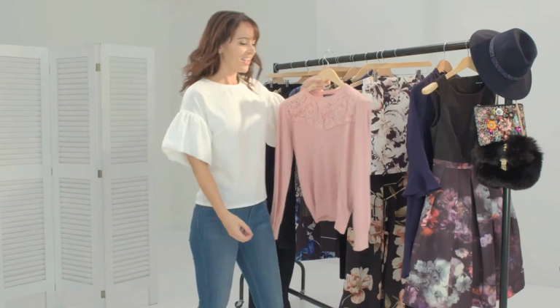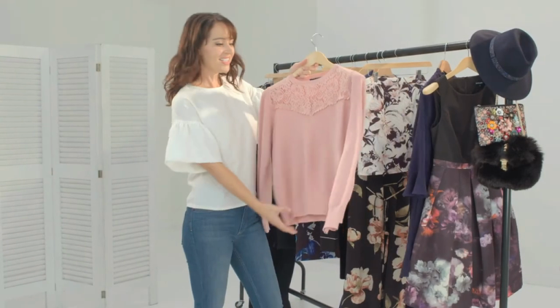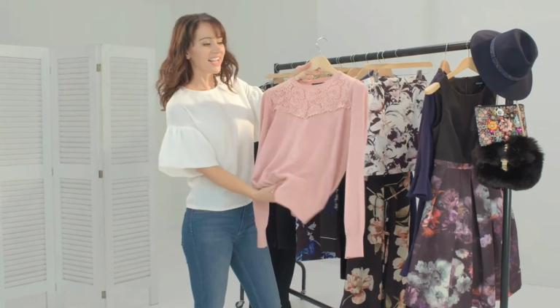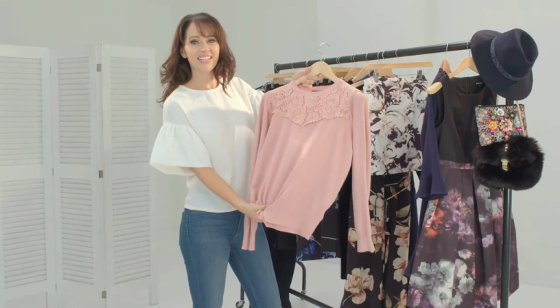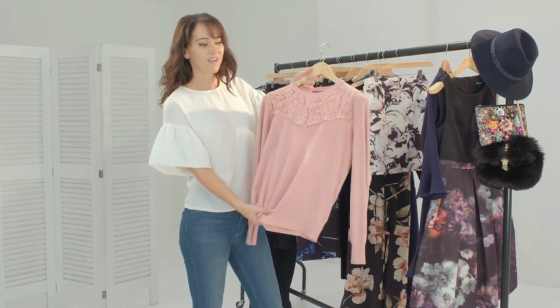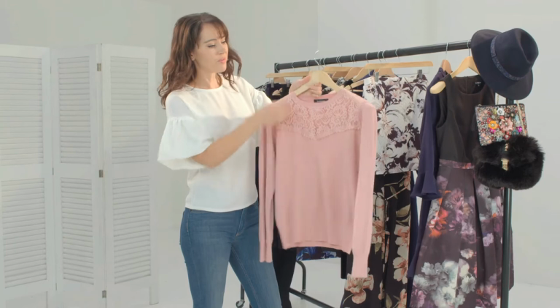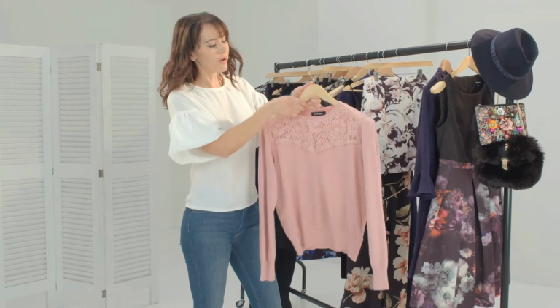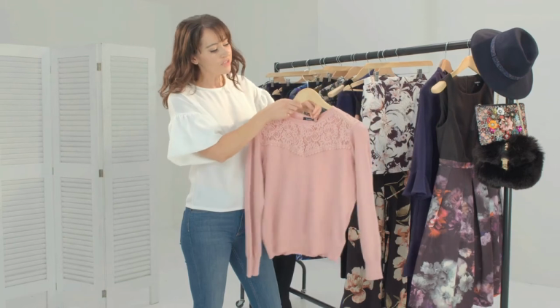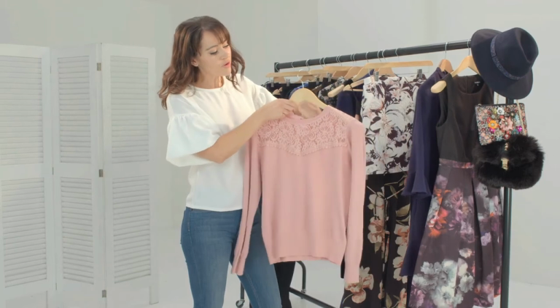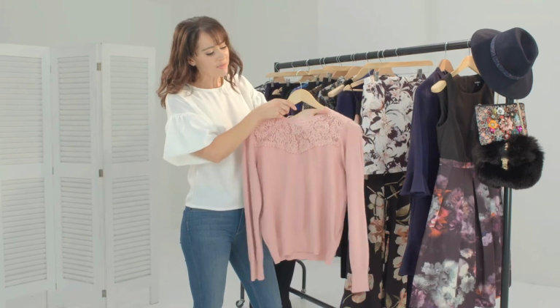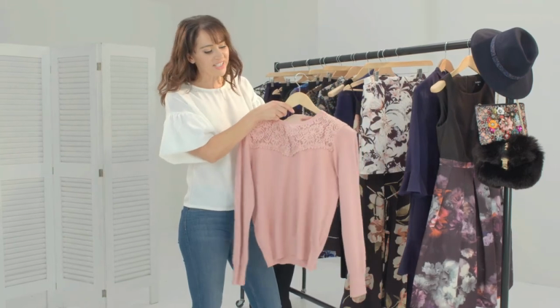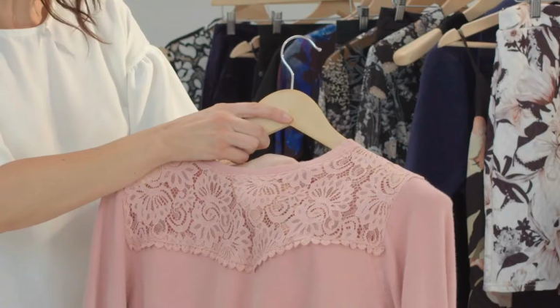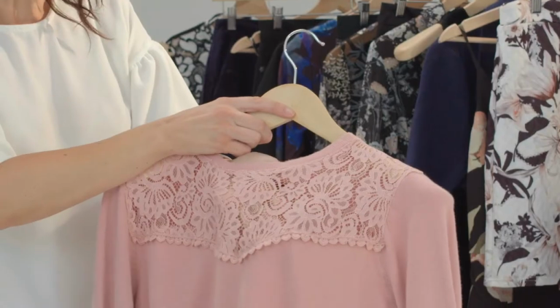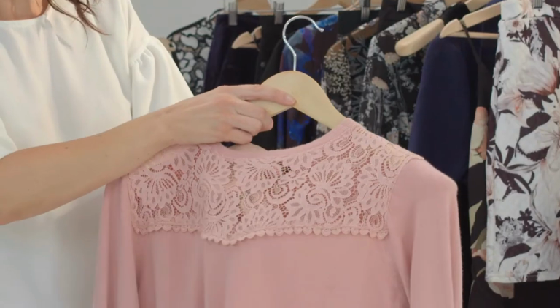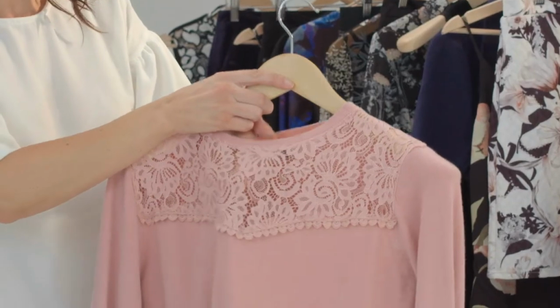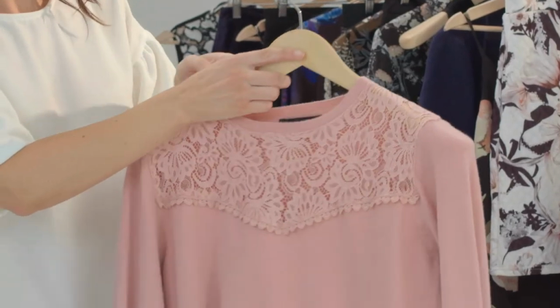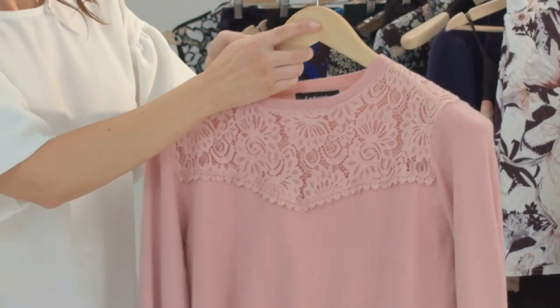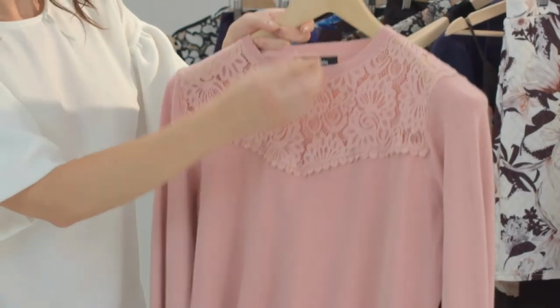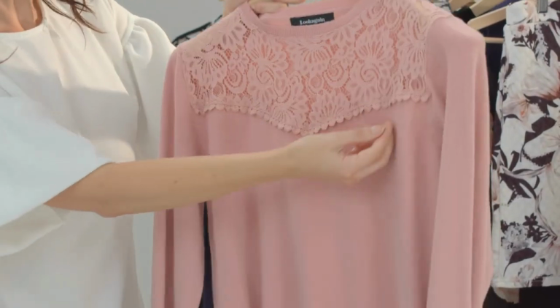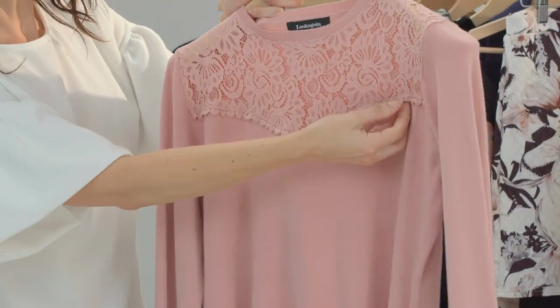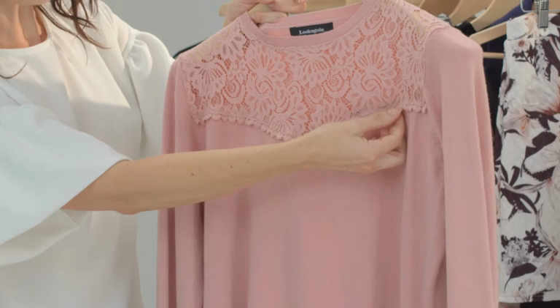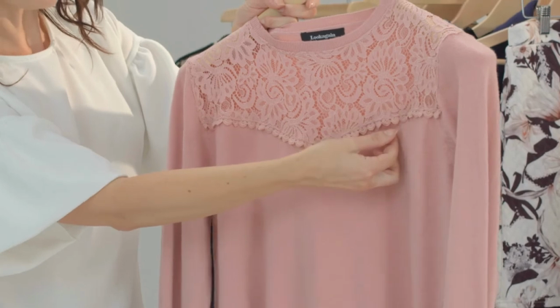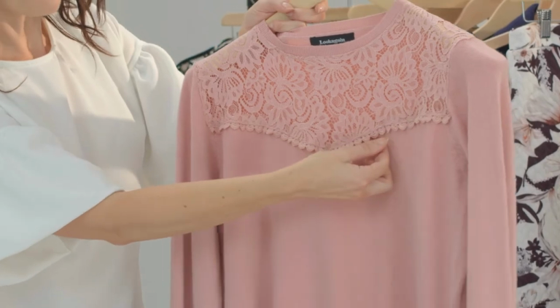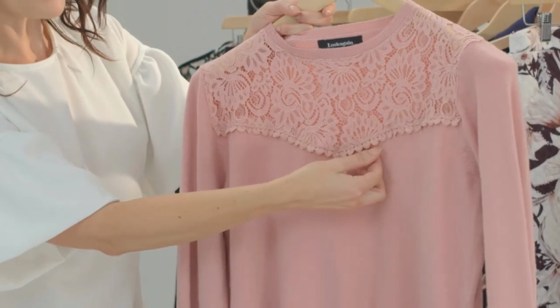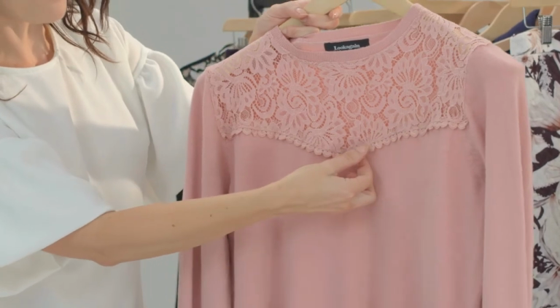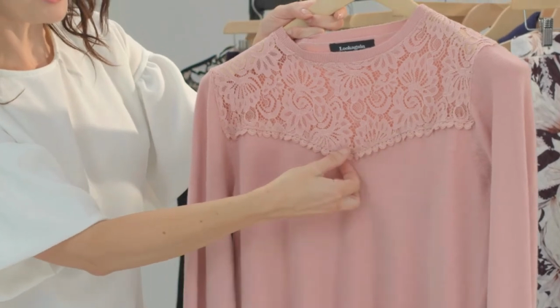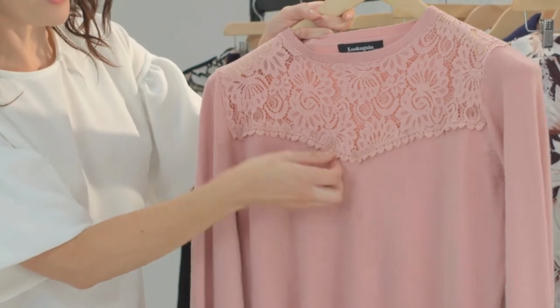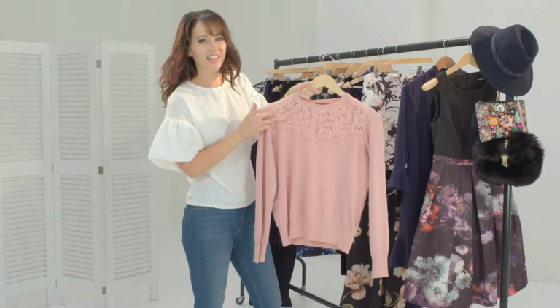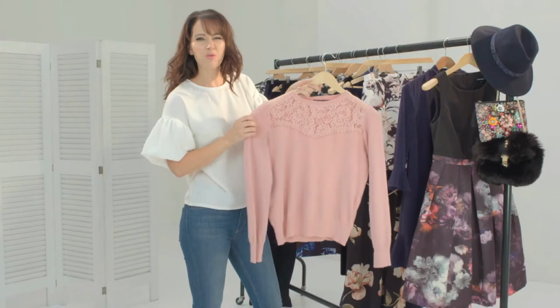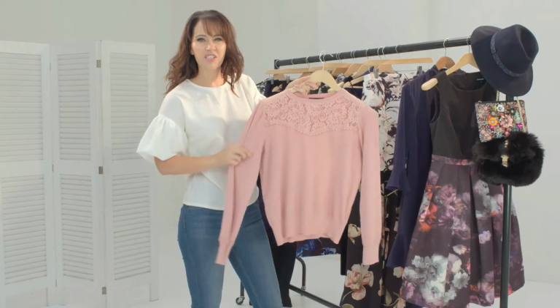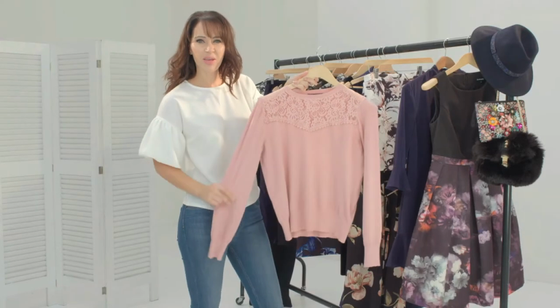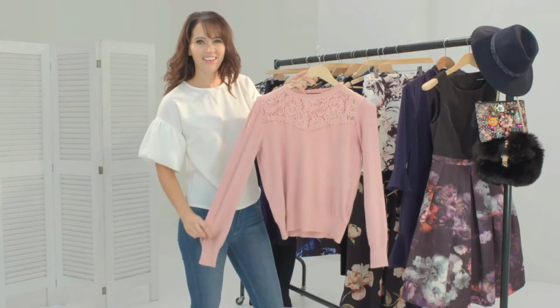This is a classic style jumper with this really pretty lace panel and I just love this little cute heart trim detail and the gorgeous soft pink colour.